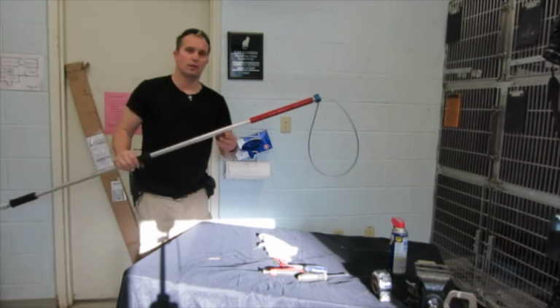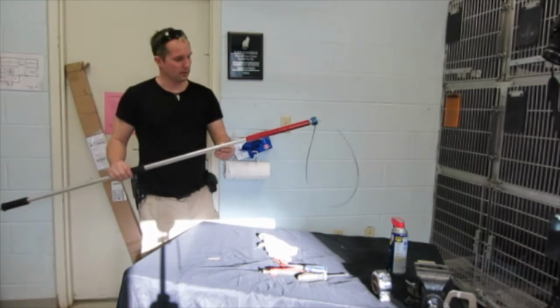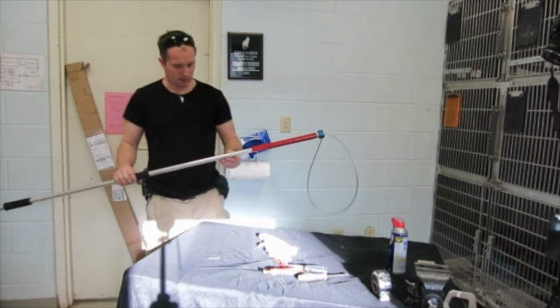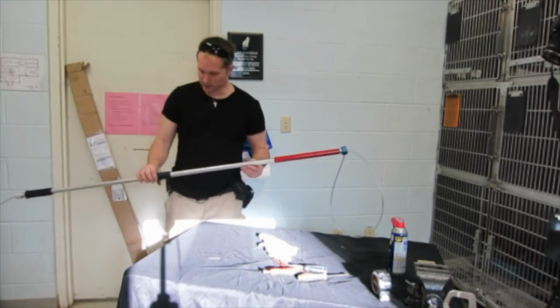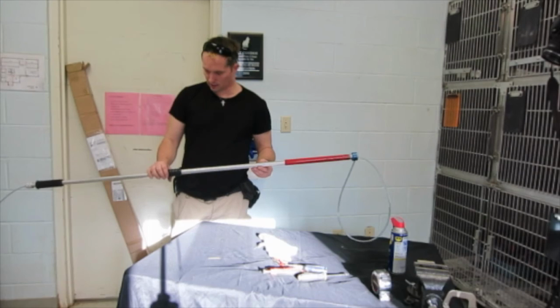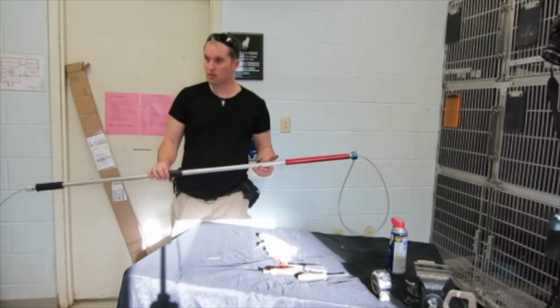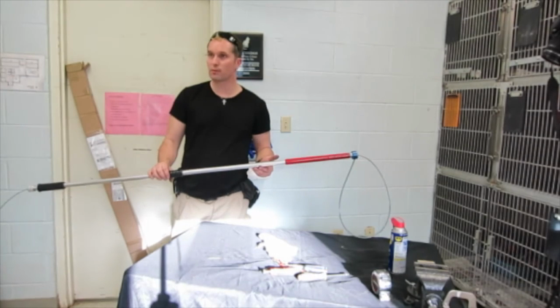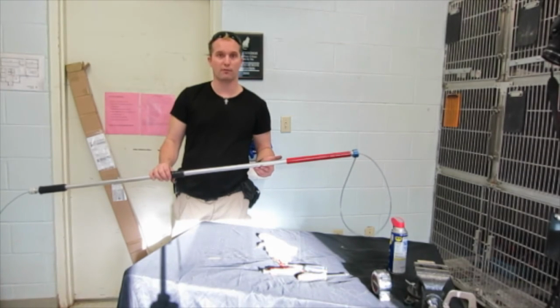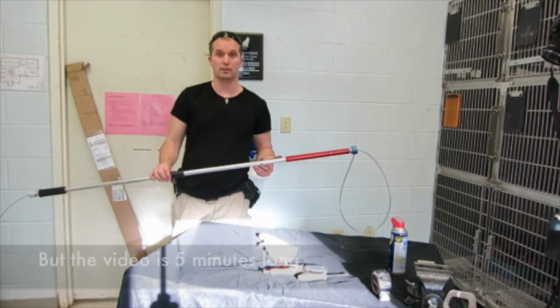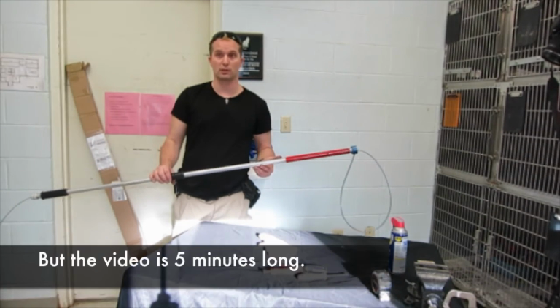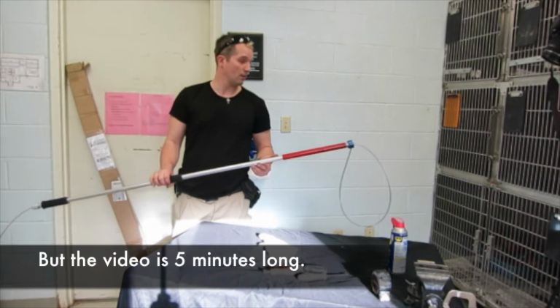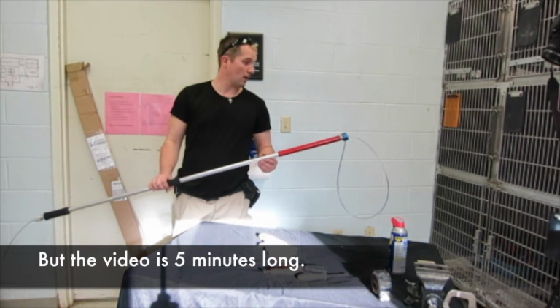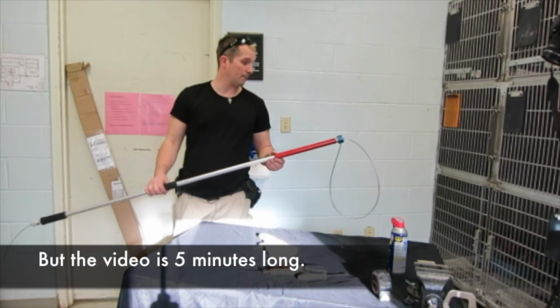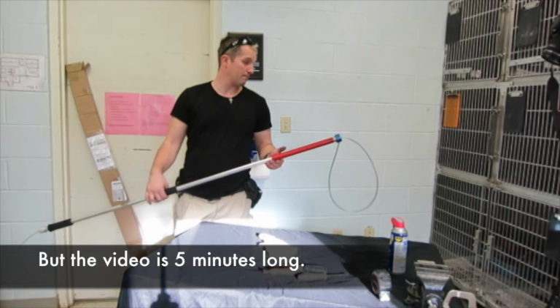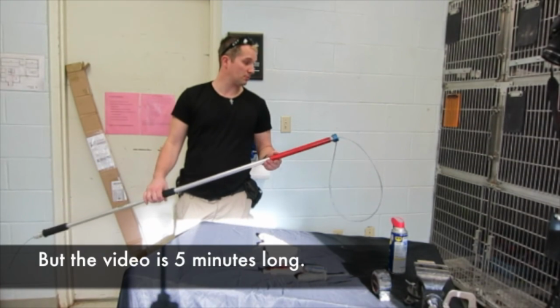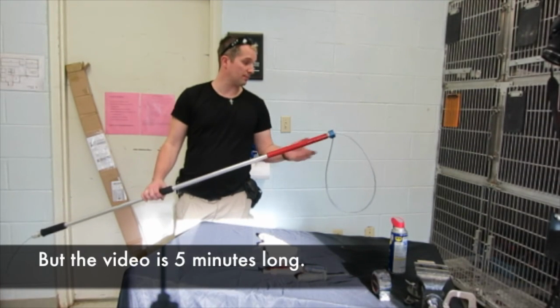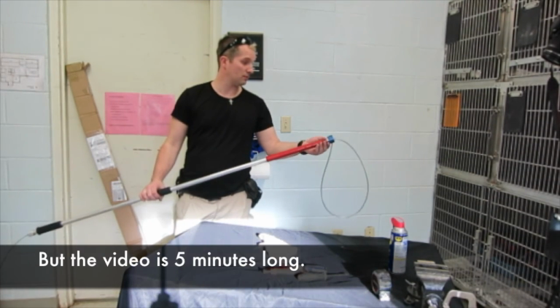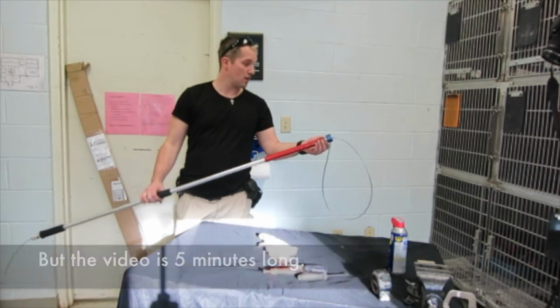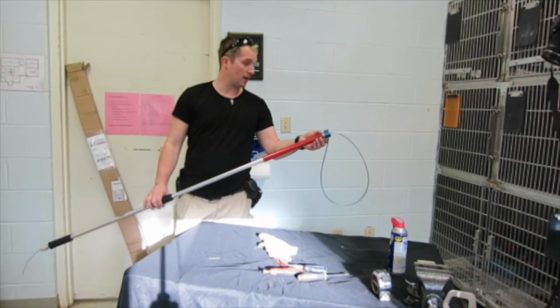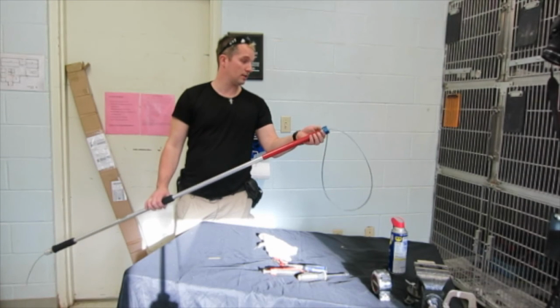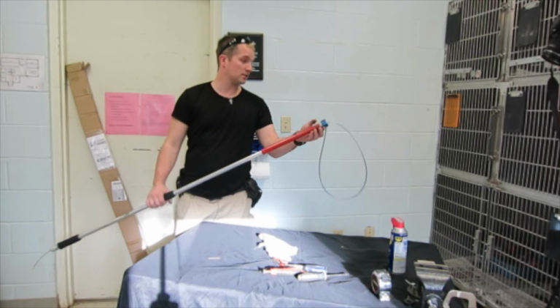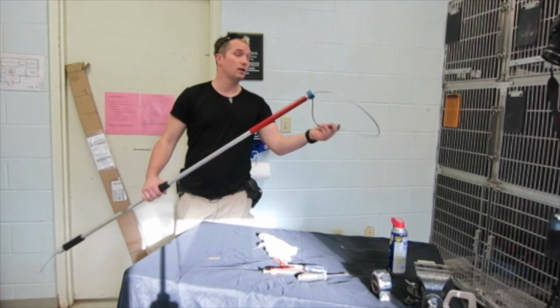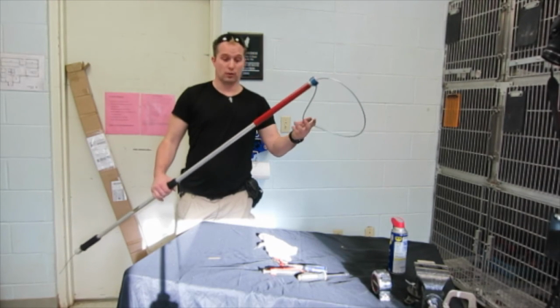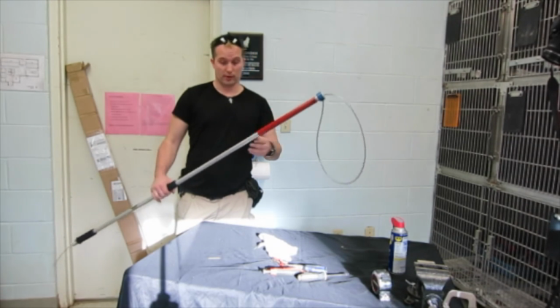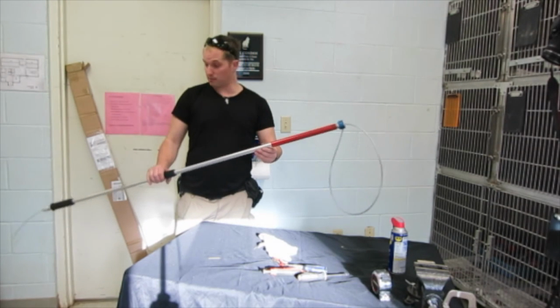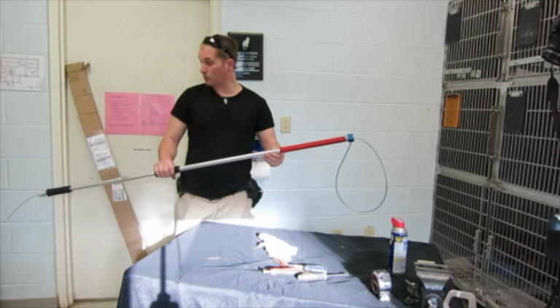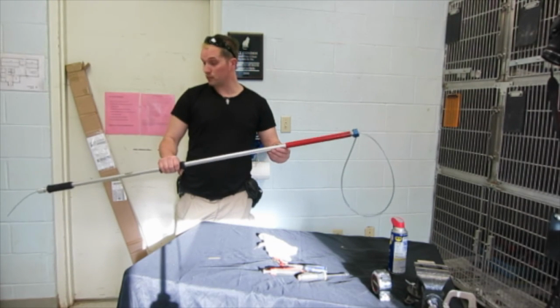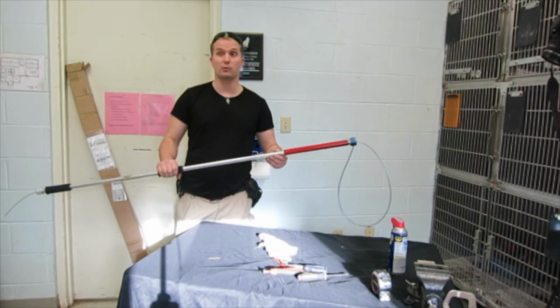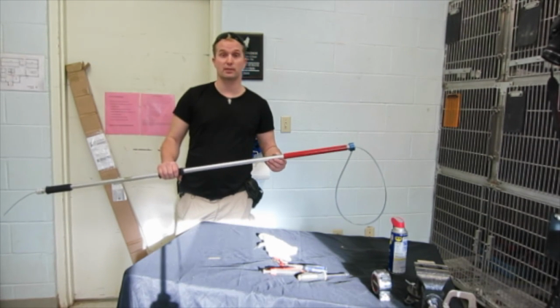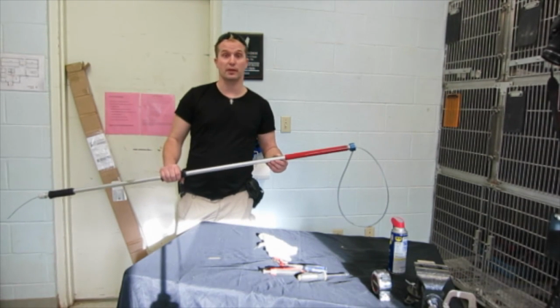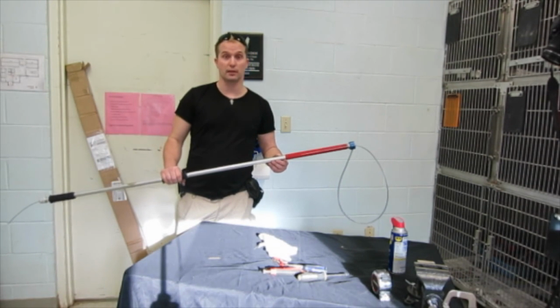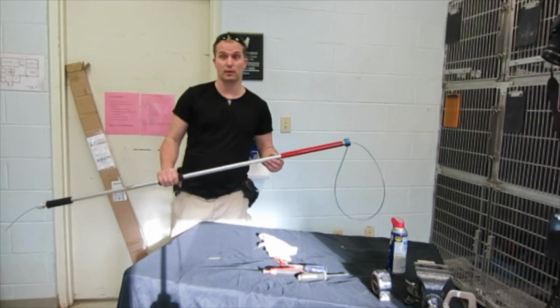Everything took less than three to four minutes to do. It's pretty simple, and like I said, no point in having bad equipment when you can replace it very easily. Thank you.